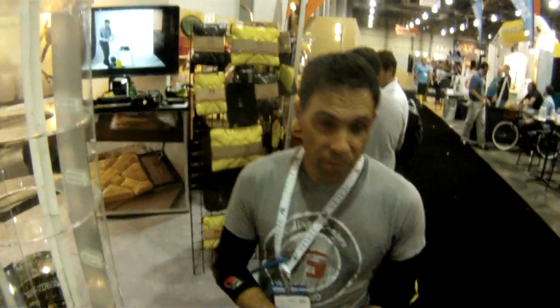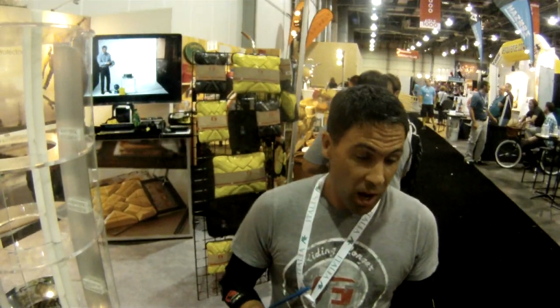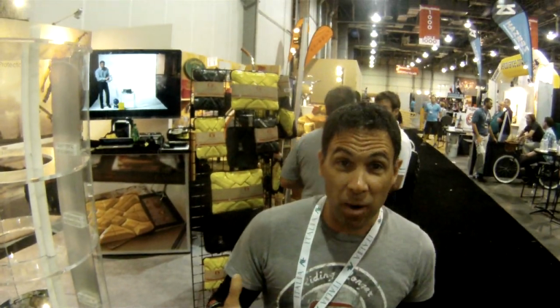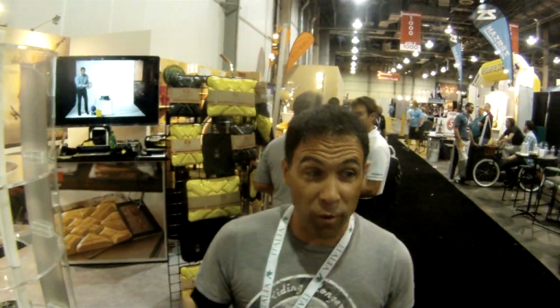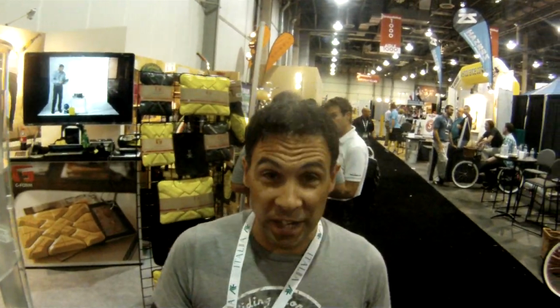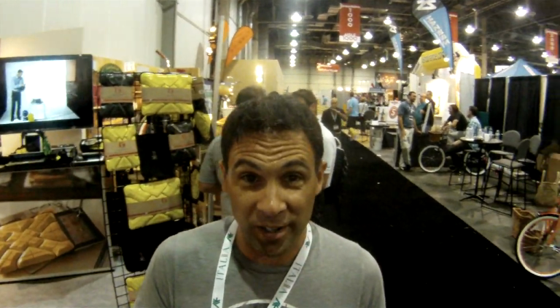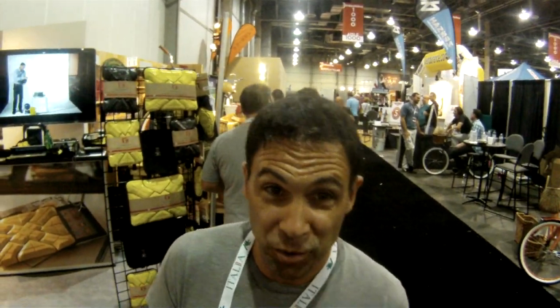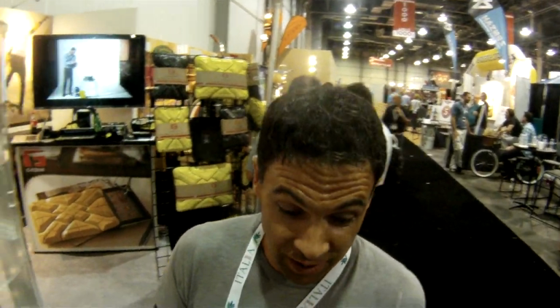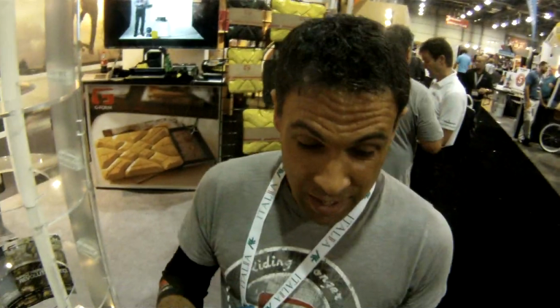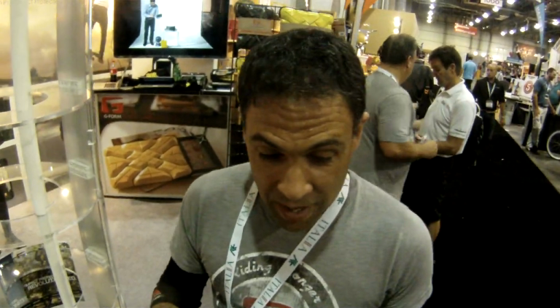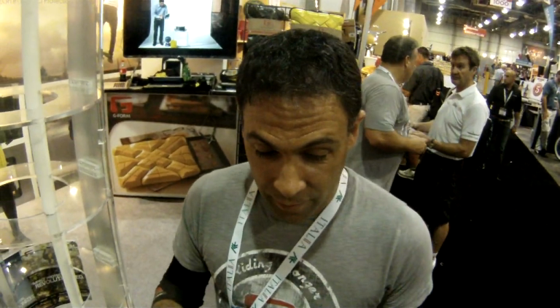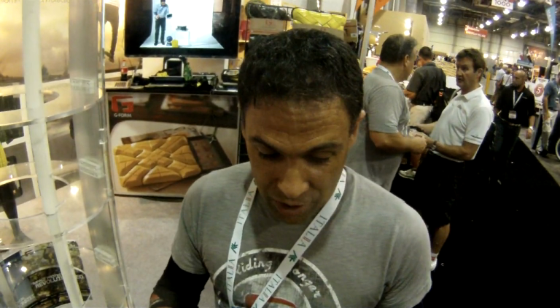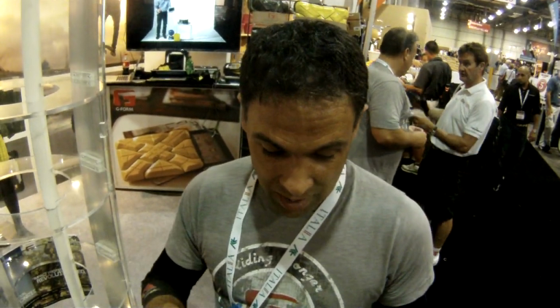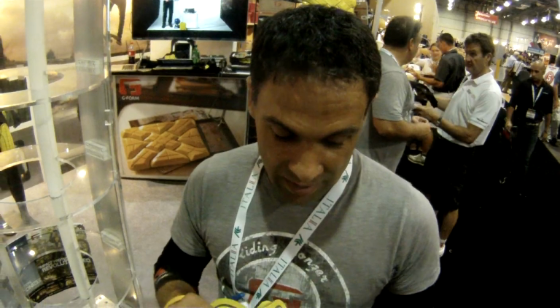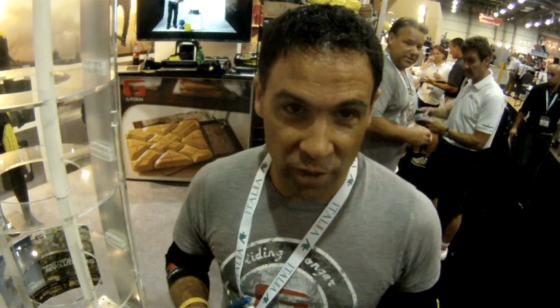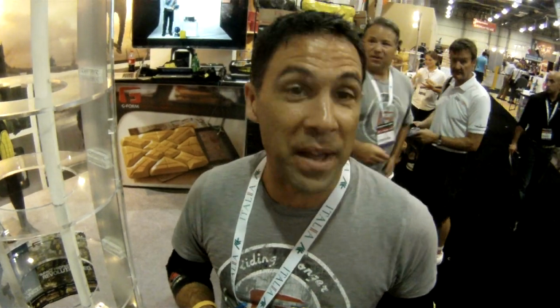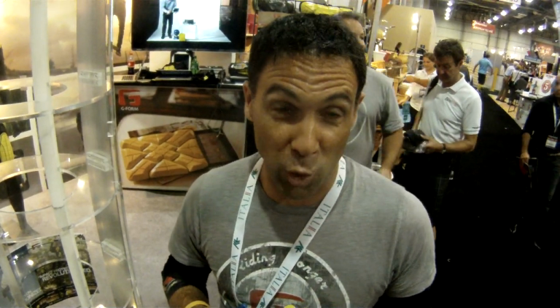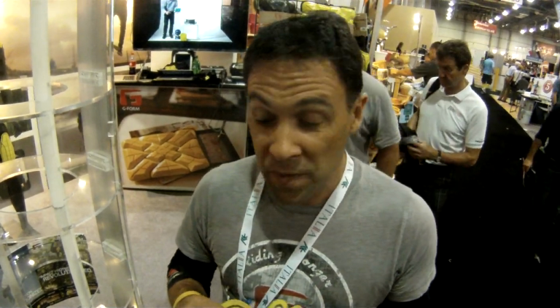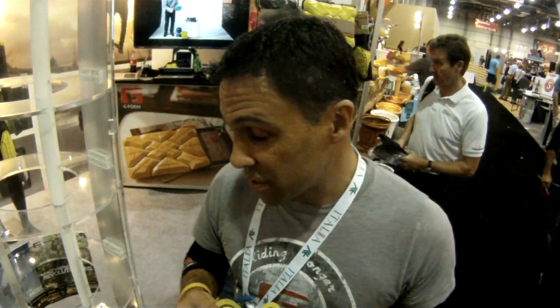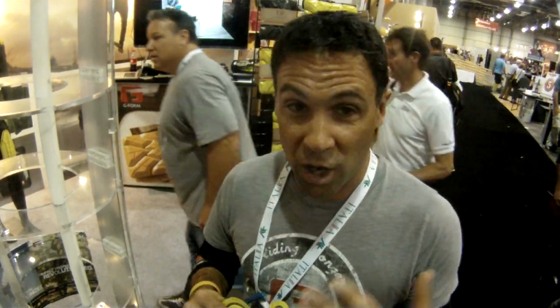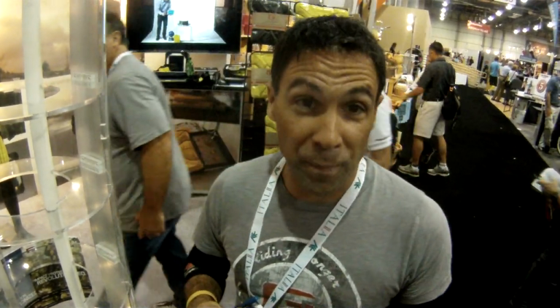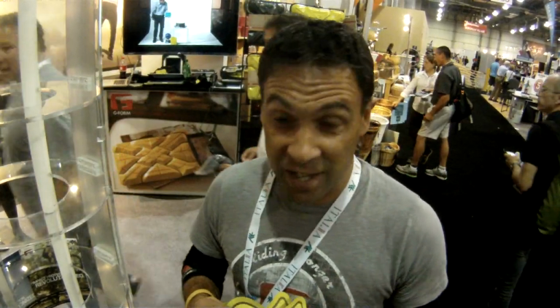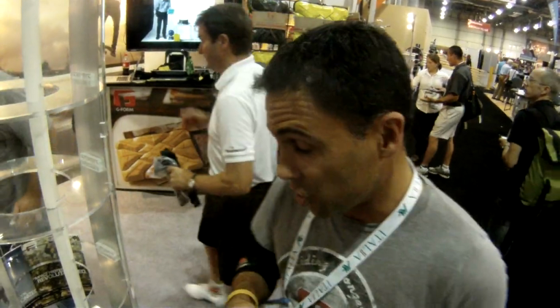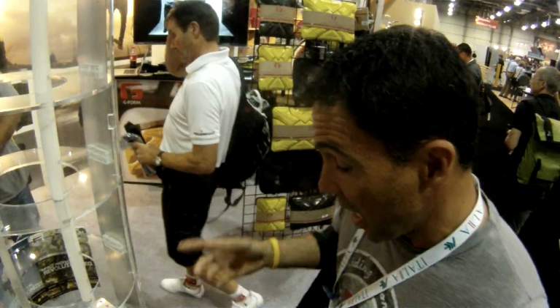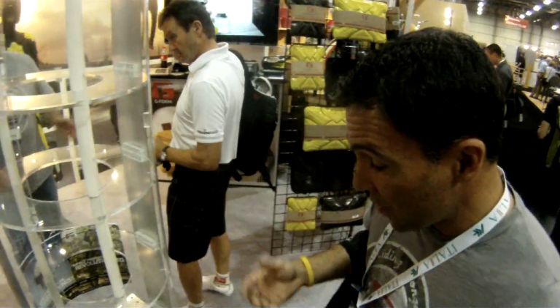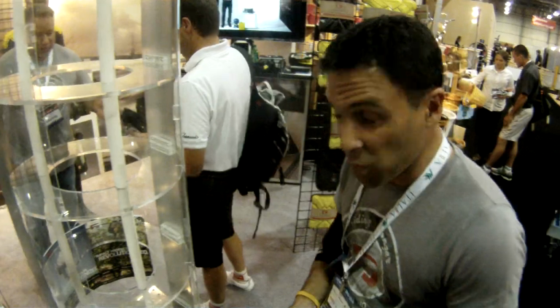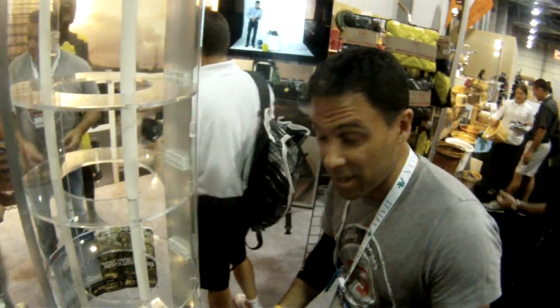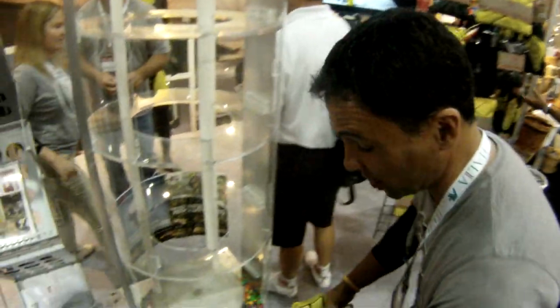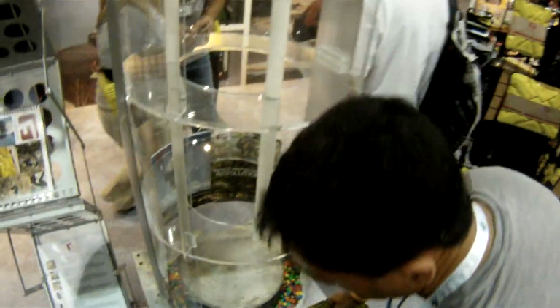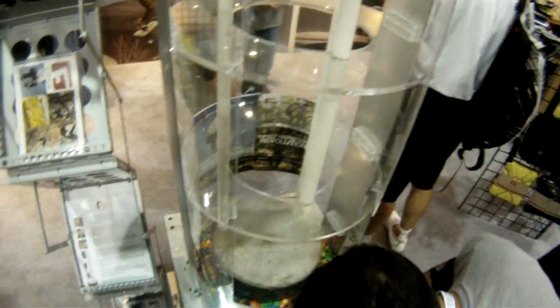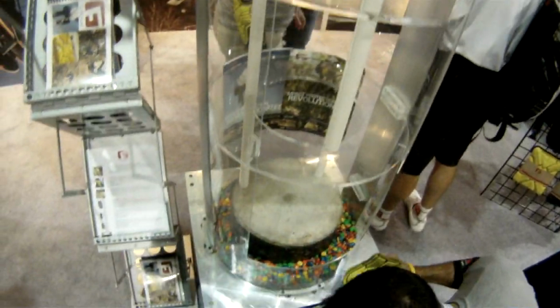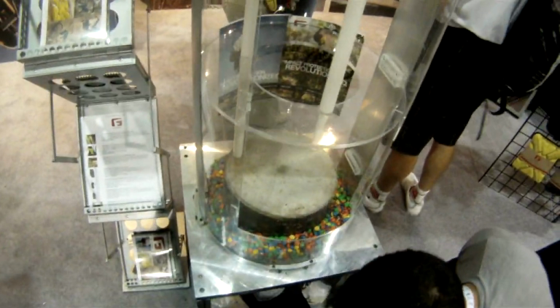Hi, I'm Tom with G-Form. We're here at Interbike 2011. We have a very interesting technology for impact absorption. This is our RPT technology, and what we've done is we've taken impact absorption from a different angle.